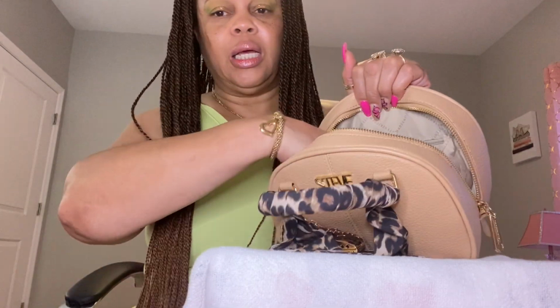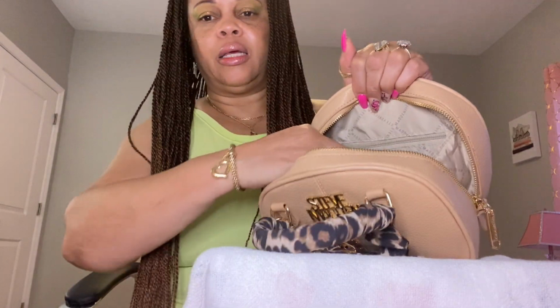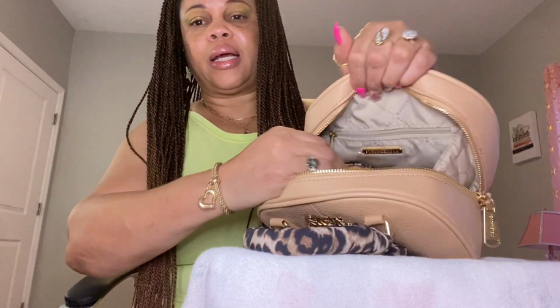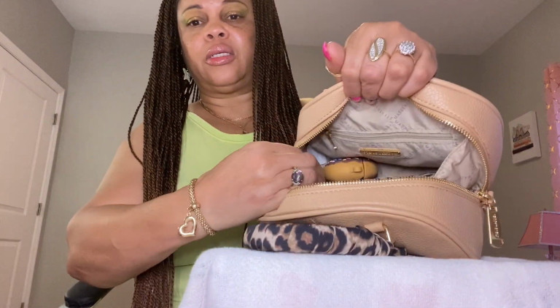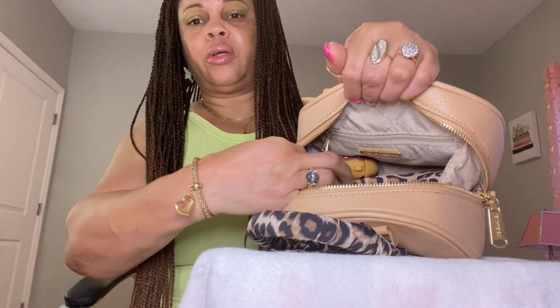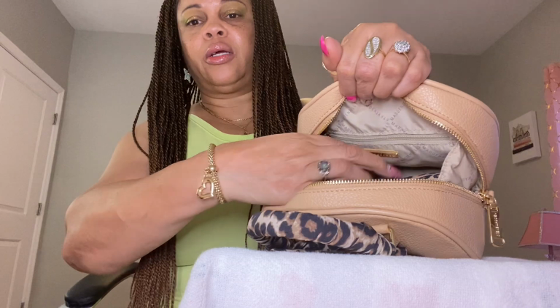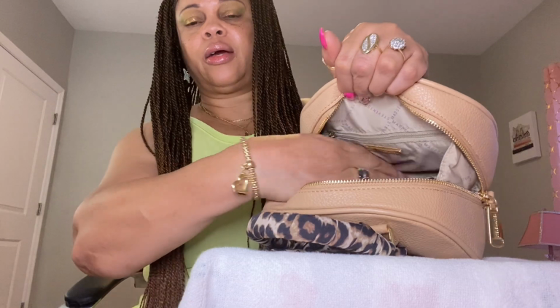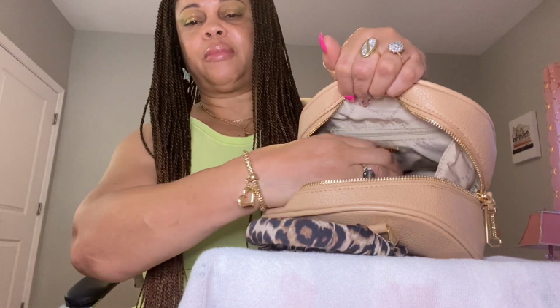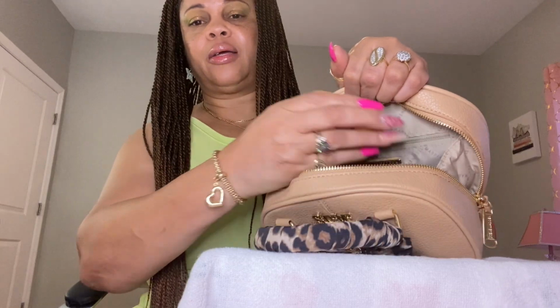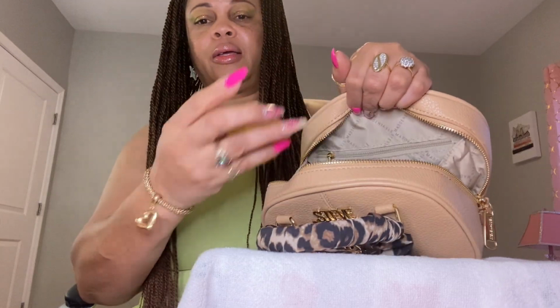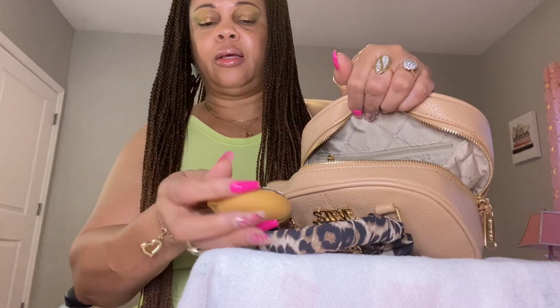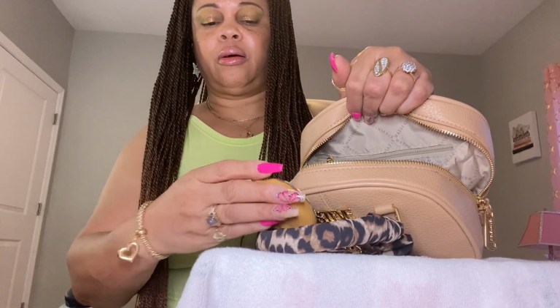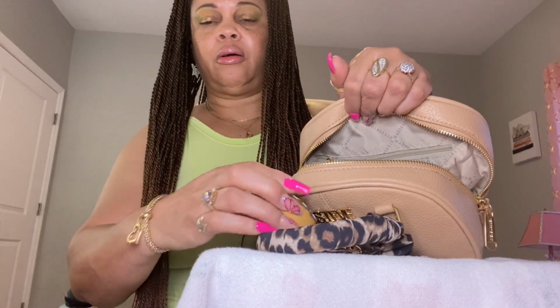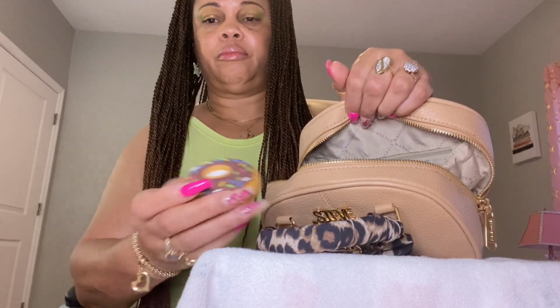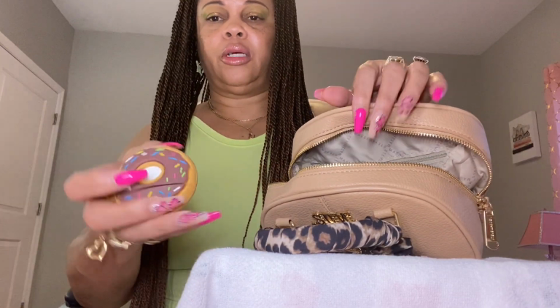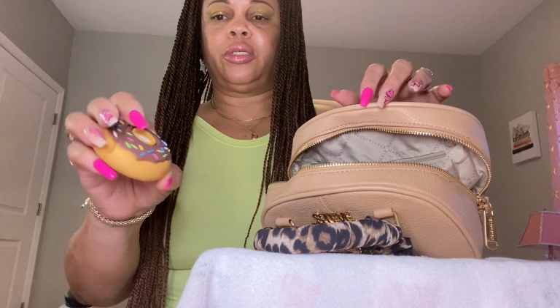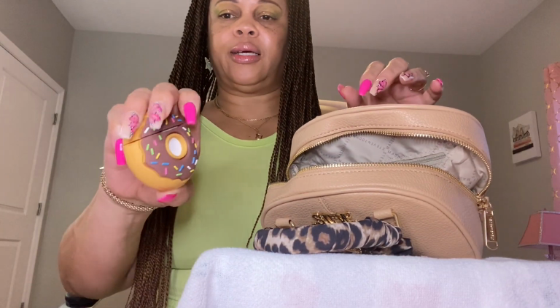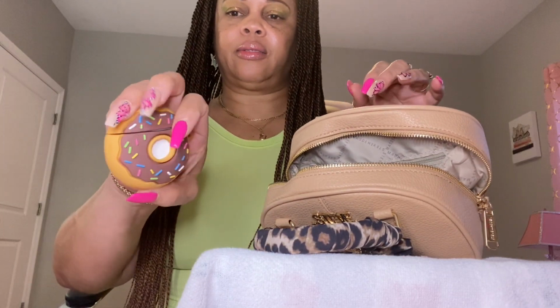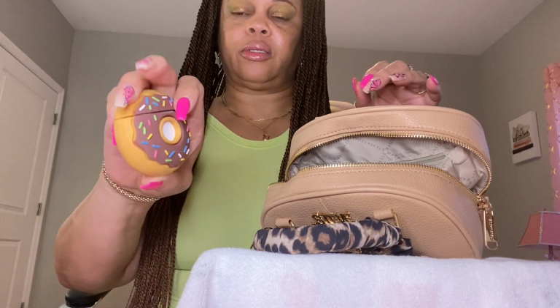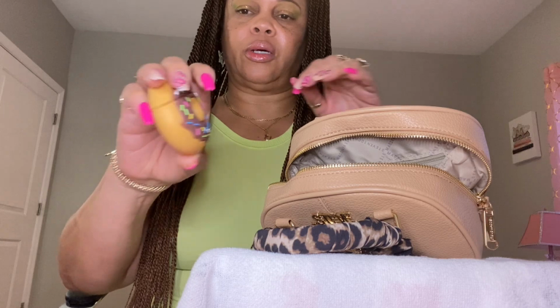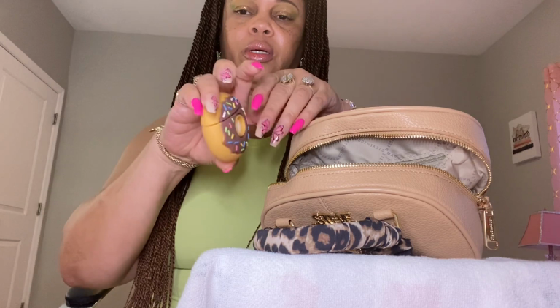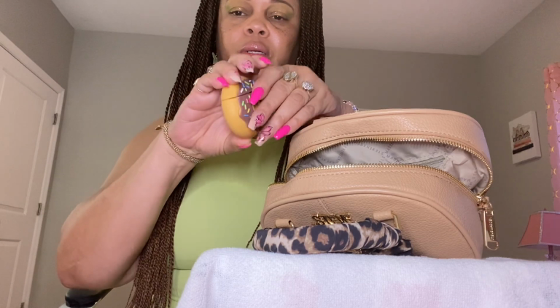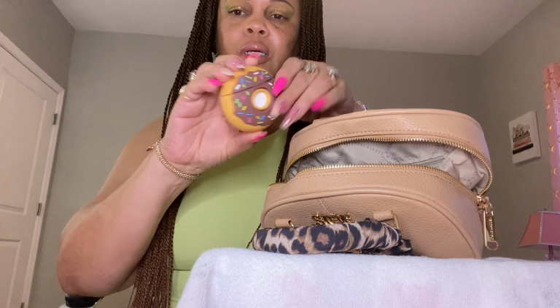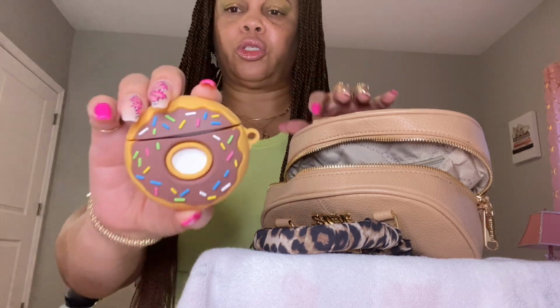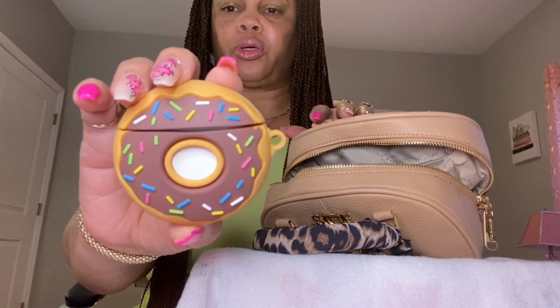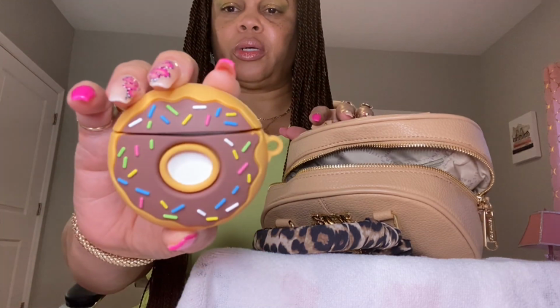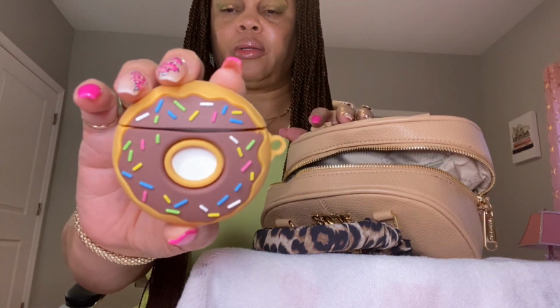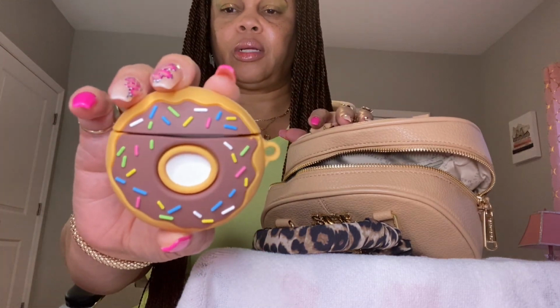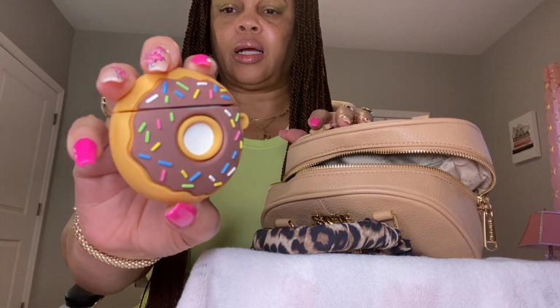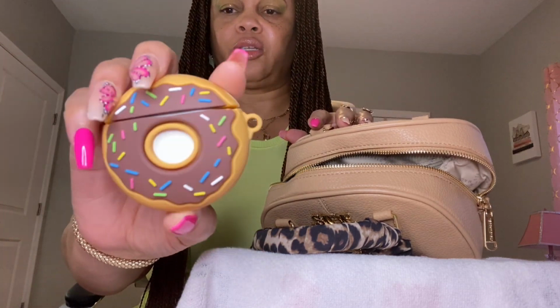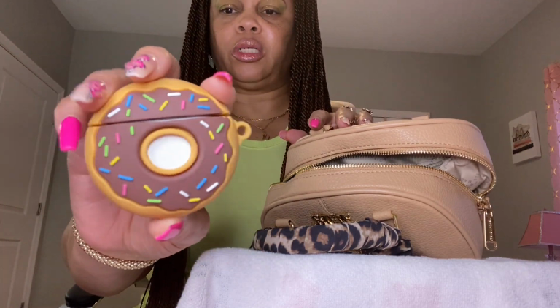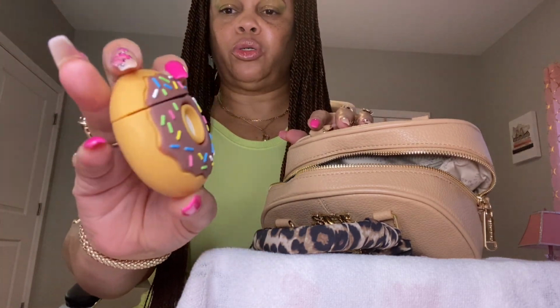Back in this corner I have my earbuds case and it's a donut with sprinkles on it. I got this from Temu.